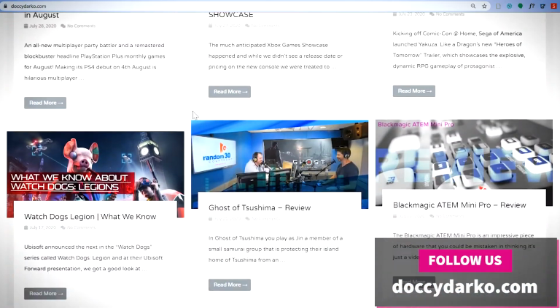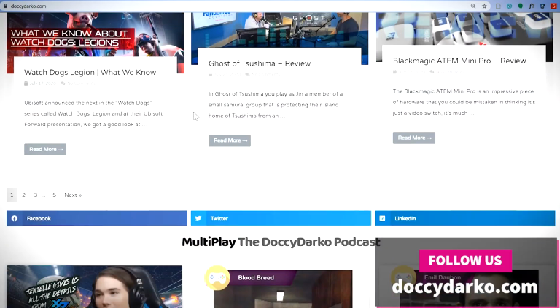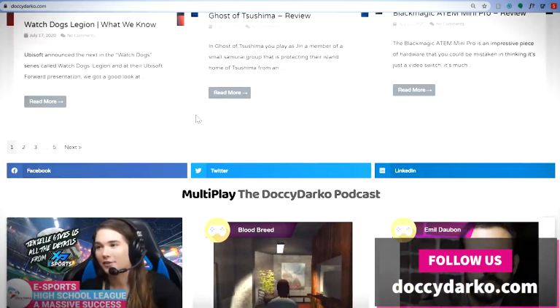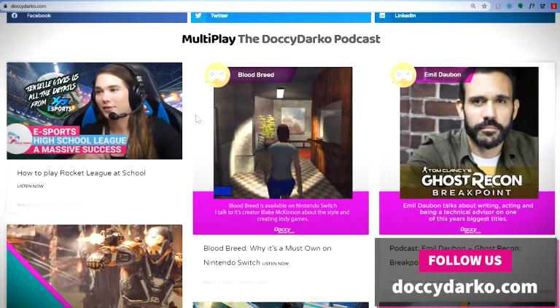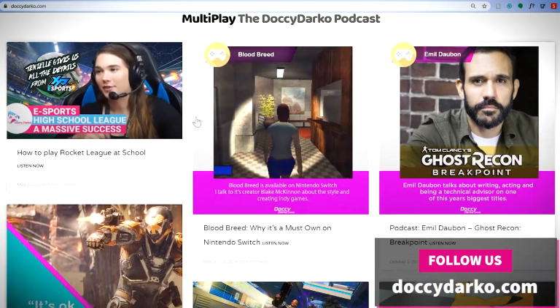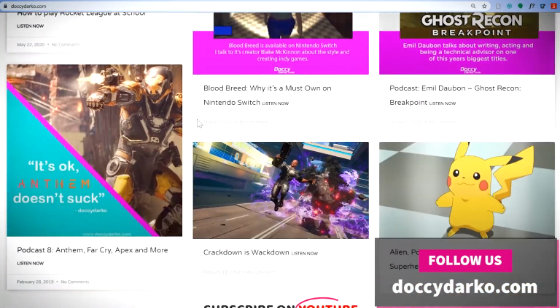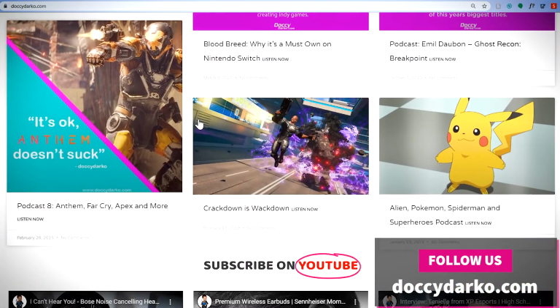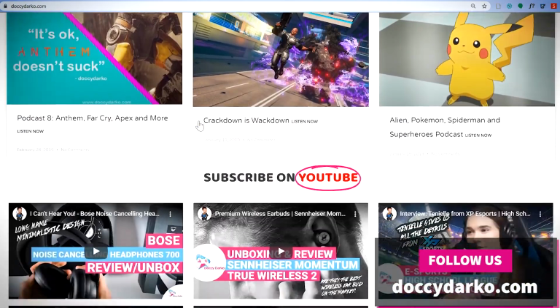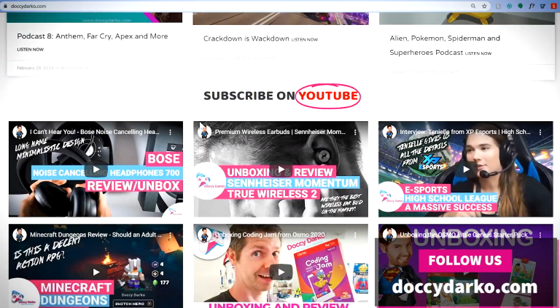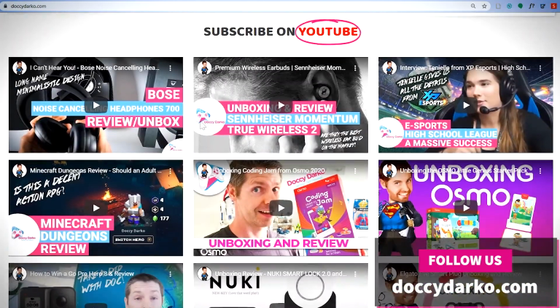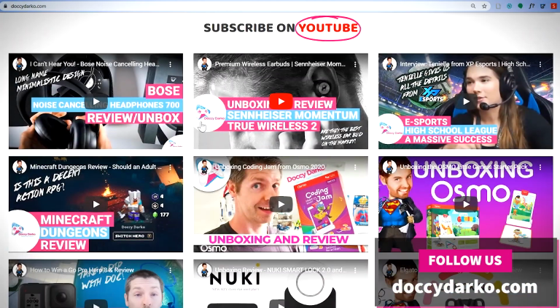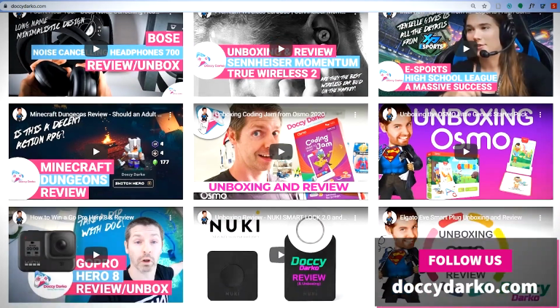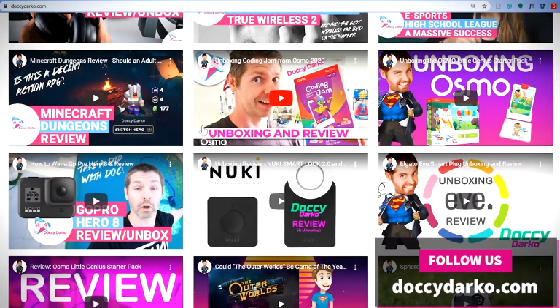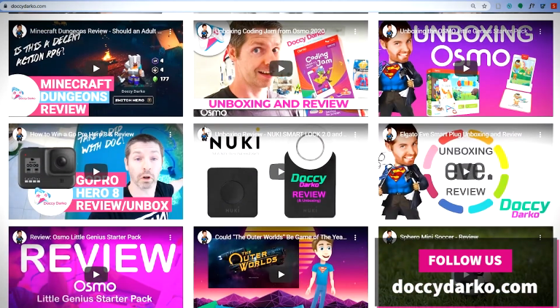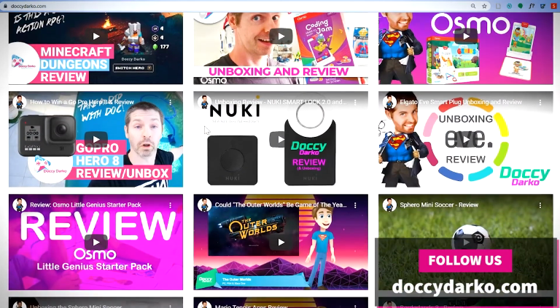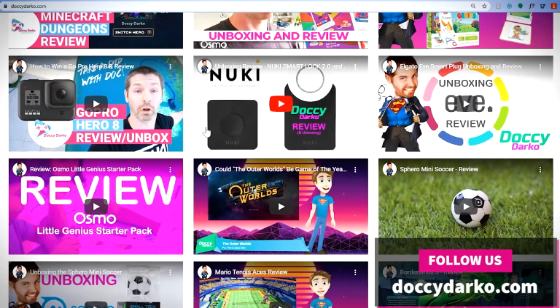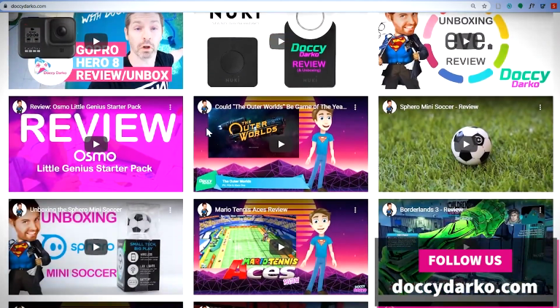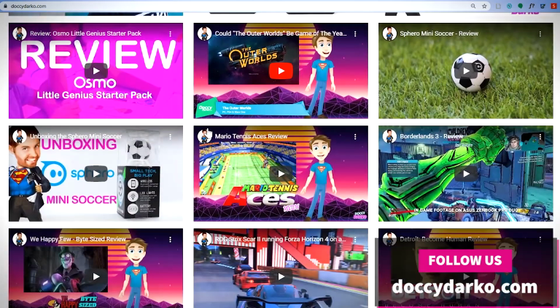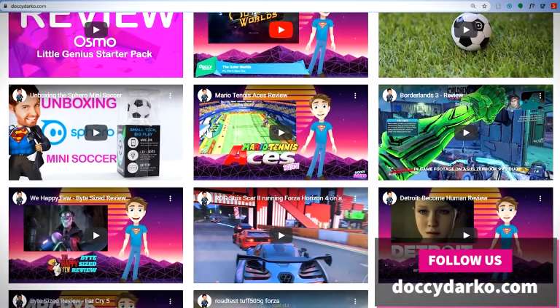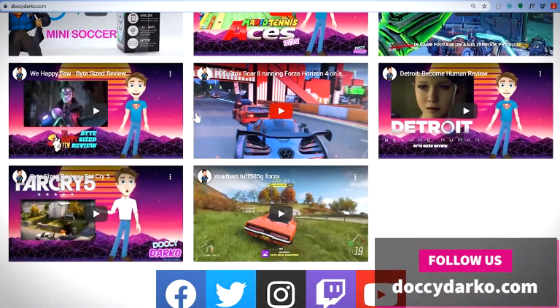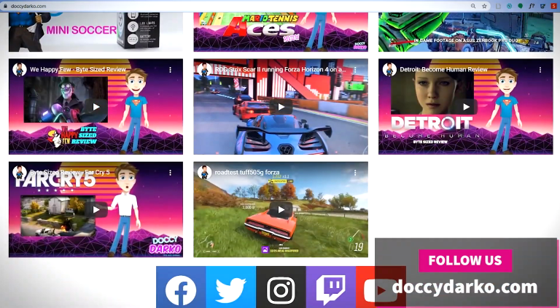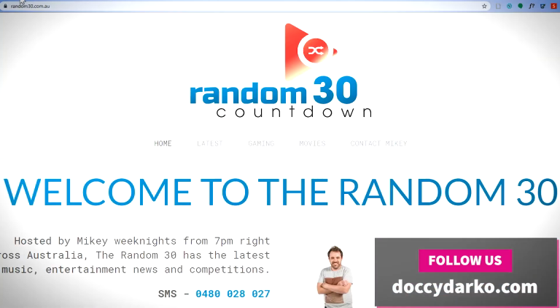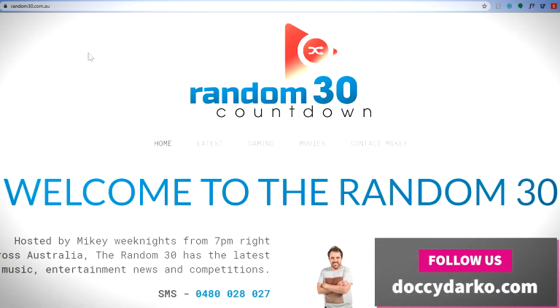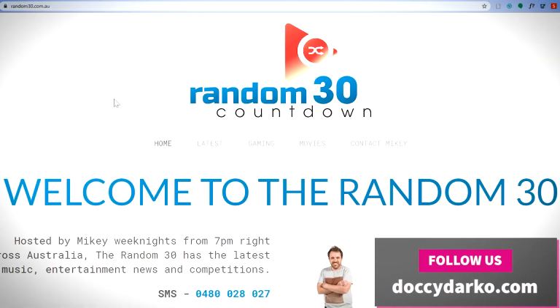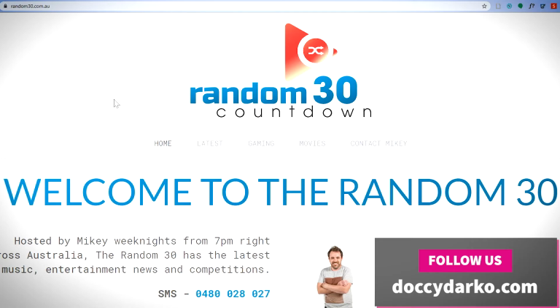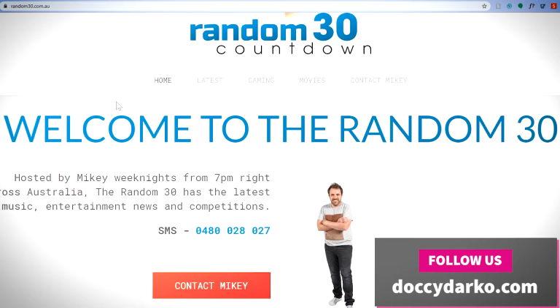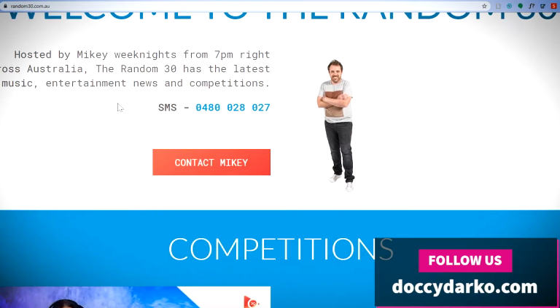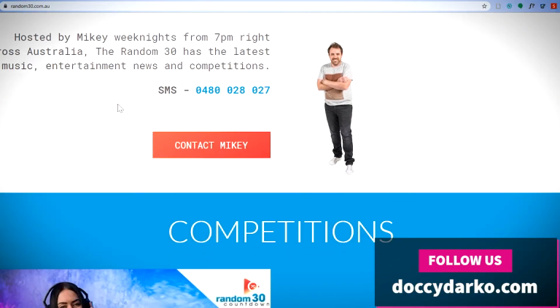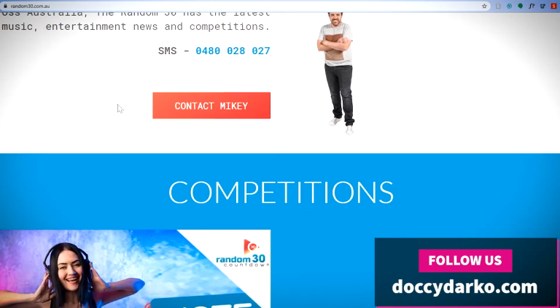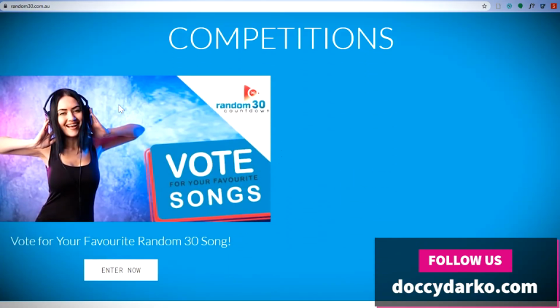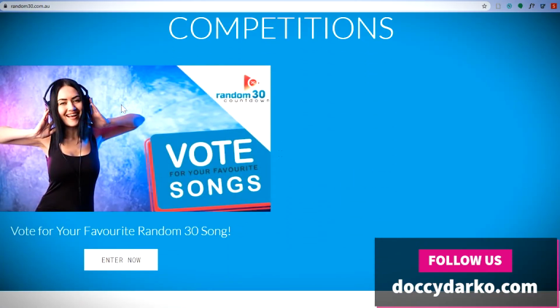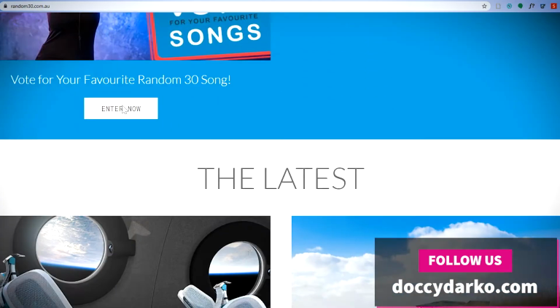Thanks so much for watching the review and the unboxing of this Osmo Coding Starter Kit. I'm really hoping to do a lot more reviews like this one, so if you could subscribe to the channel, that would be an awesome sign to say hey, thumbs up, do some more.